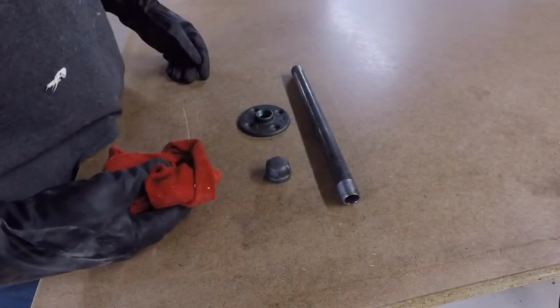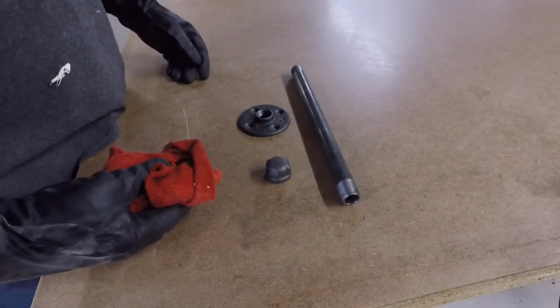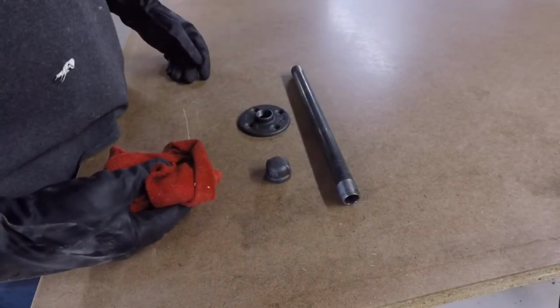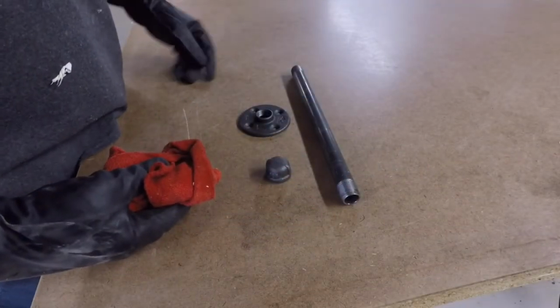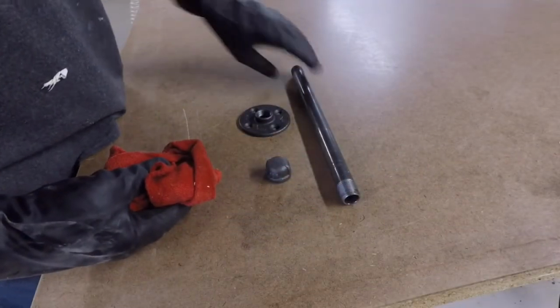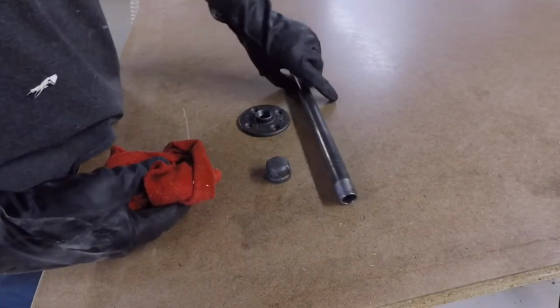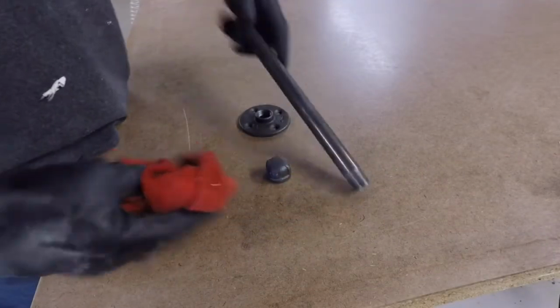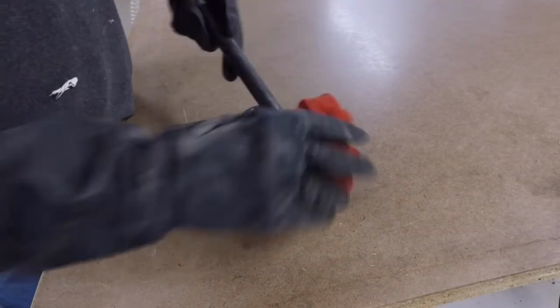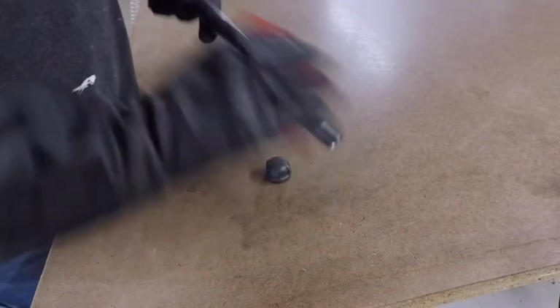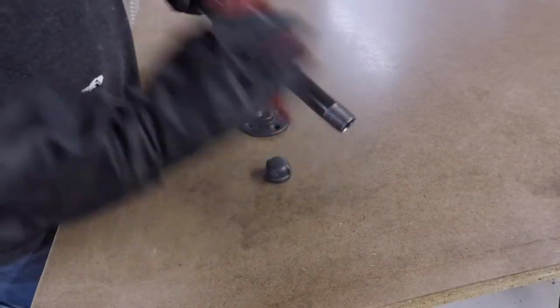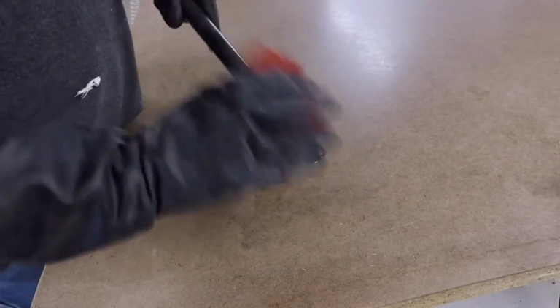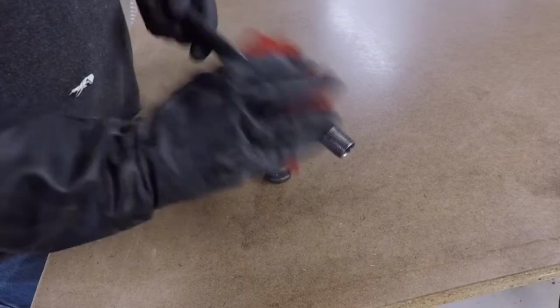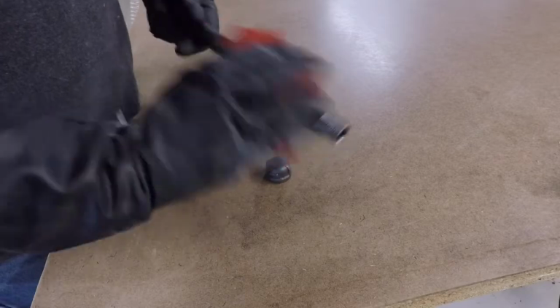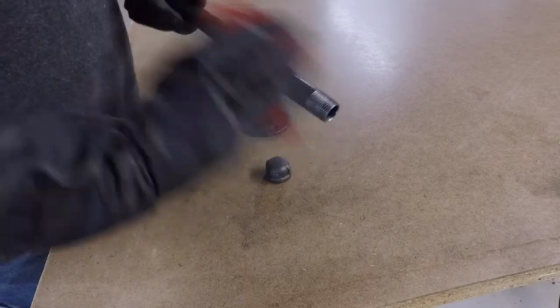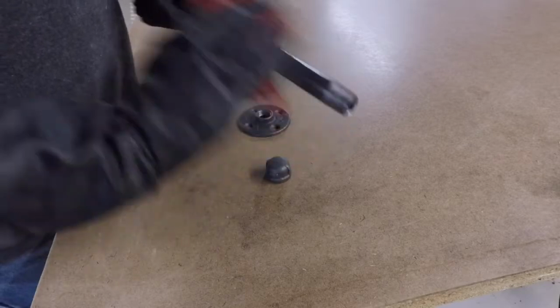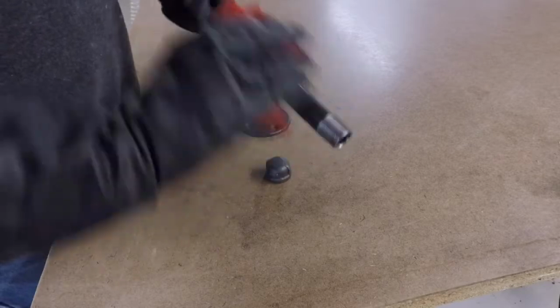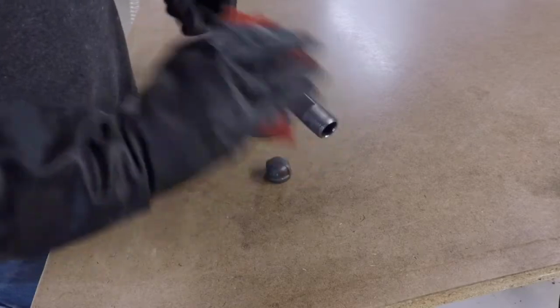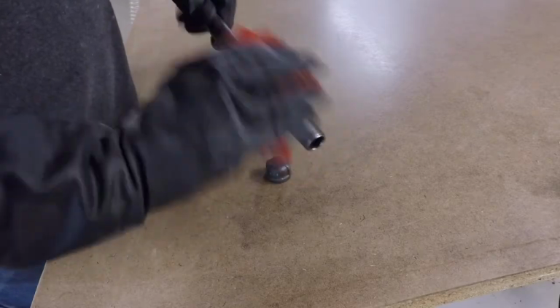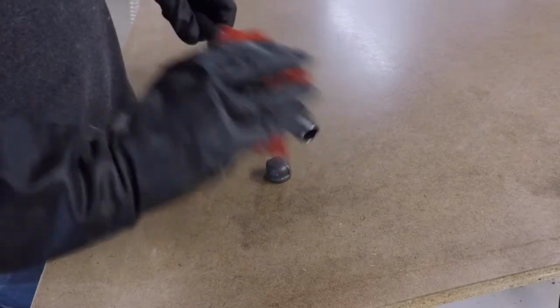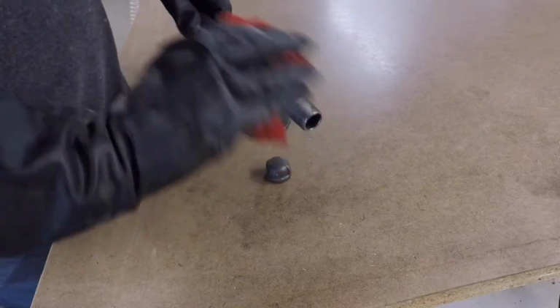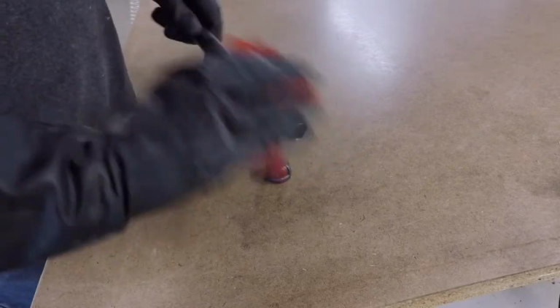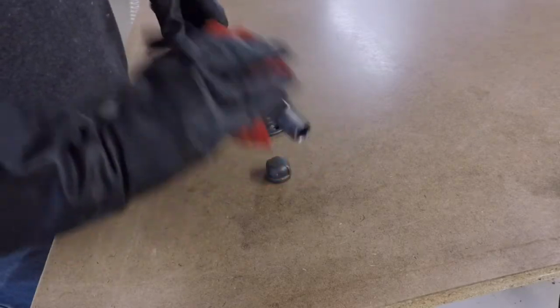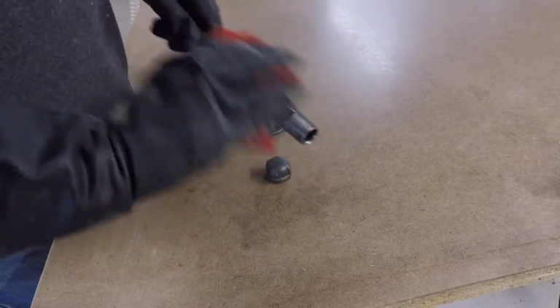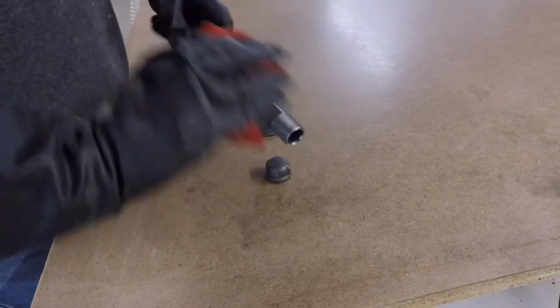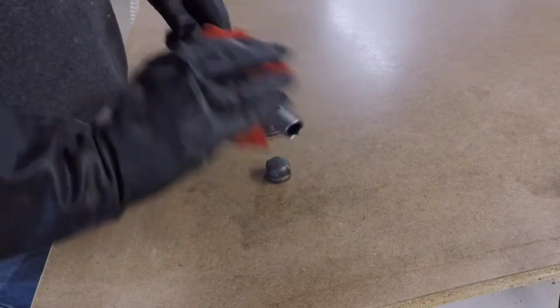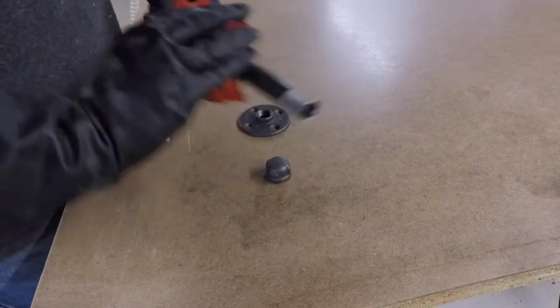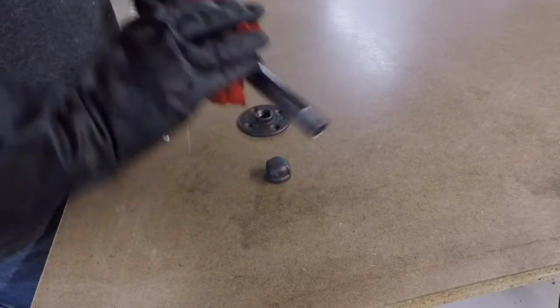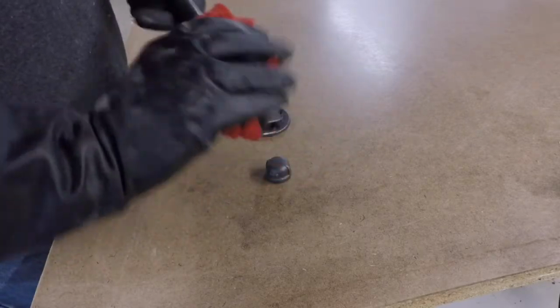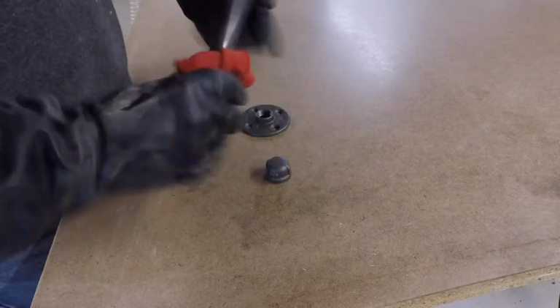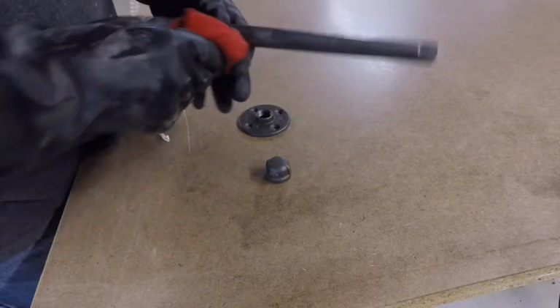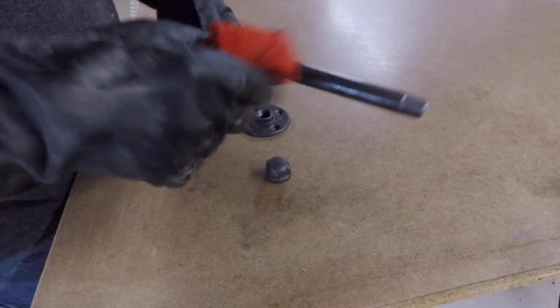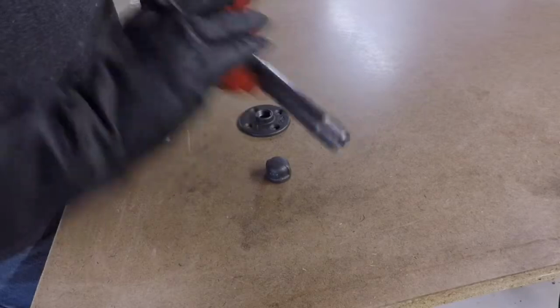Now for the stand itself — just three pieces of half-inch pipe: a half inch flange, a 12 inch piece of pipe, and a half inch cap.